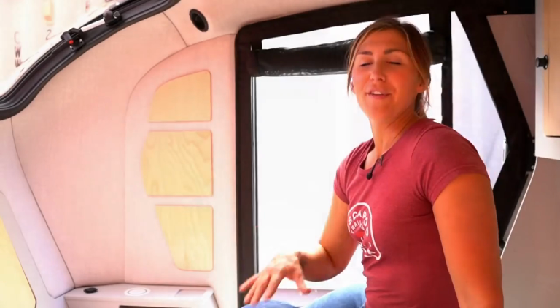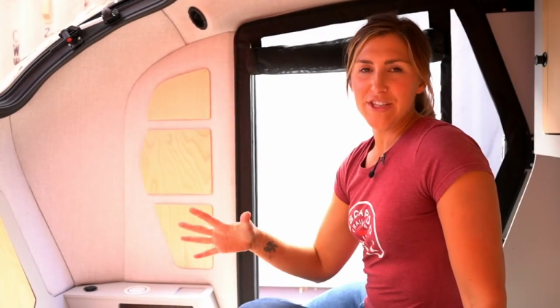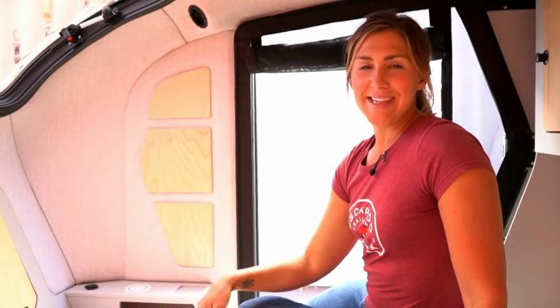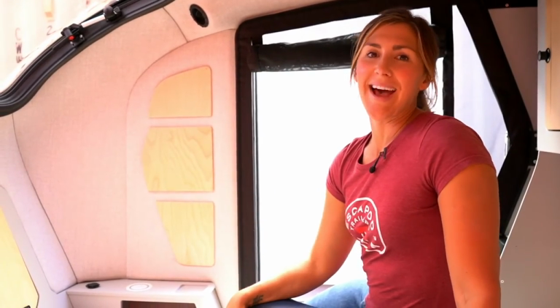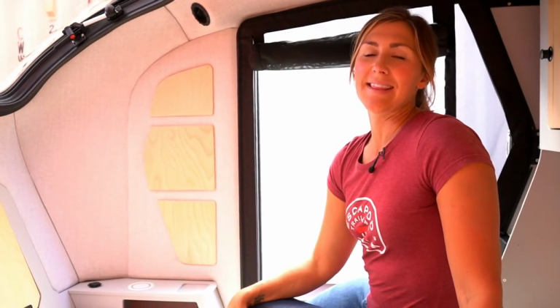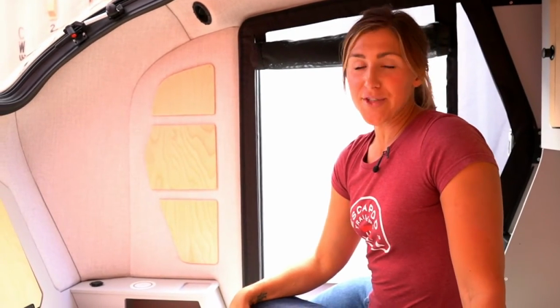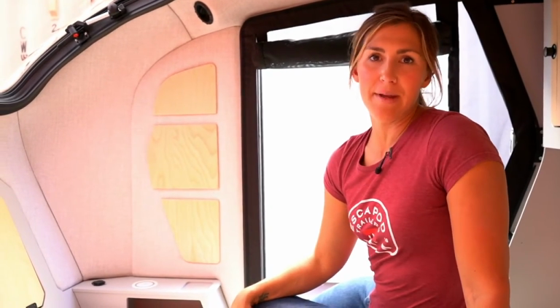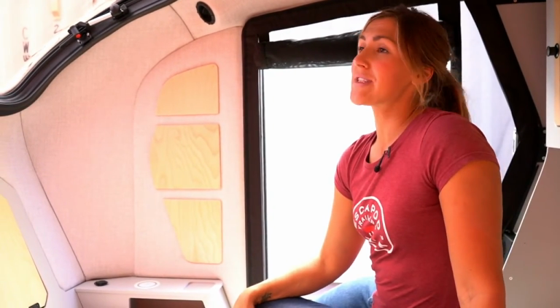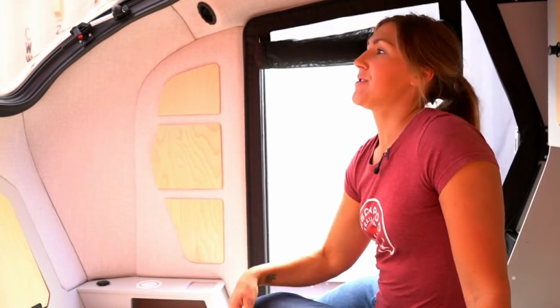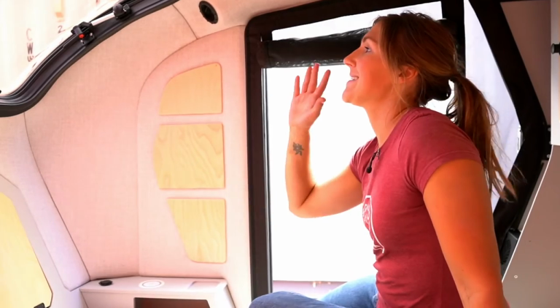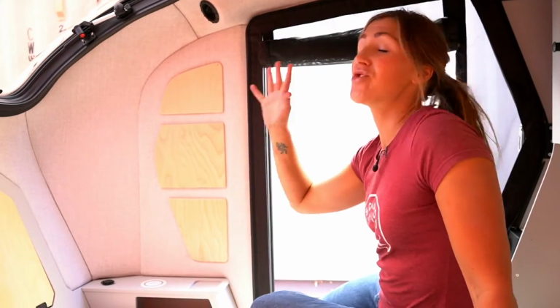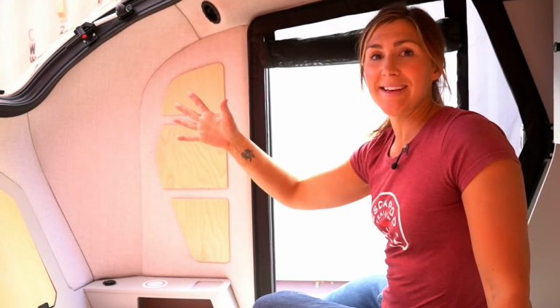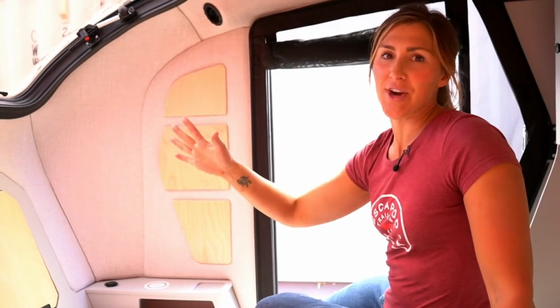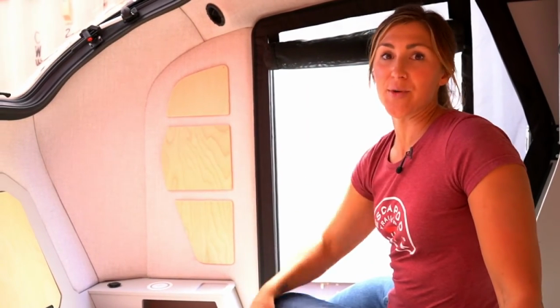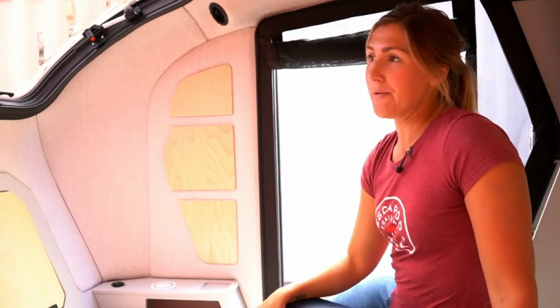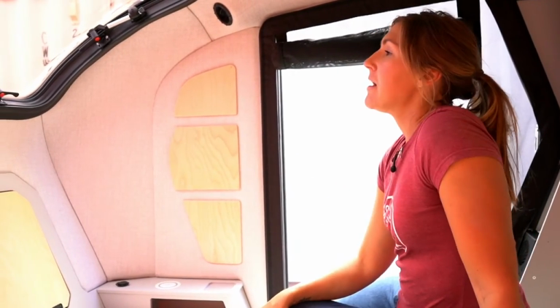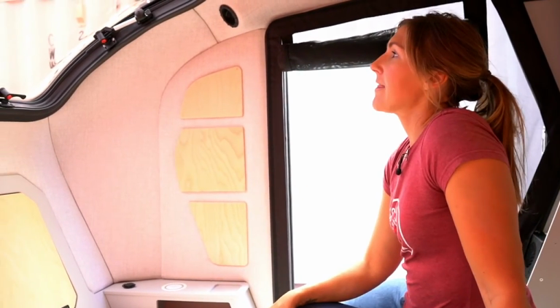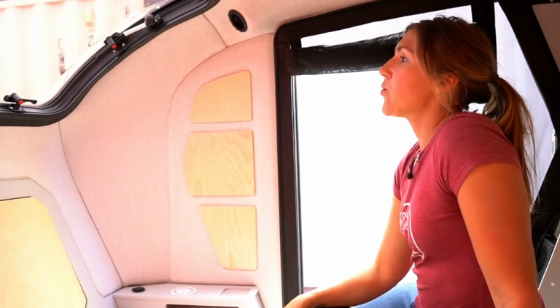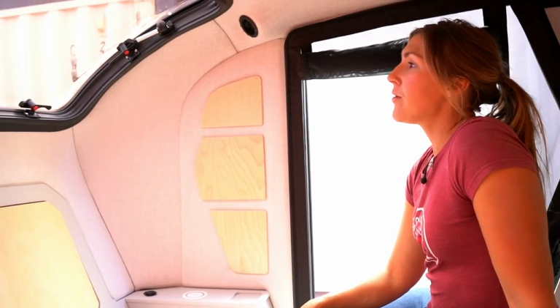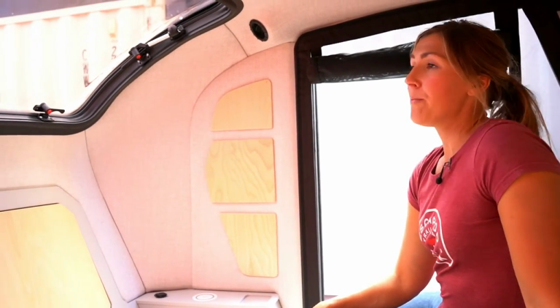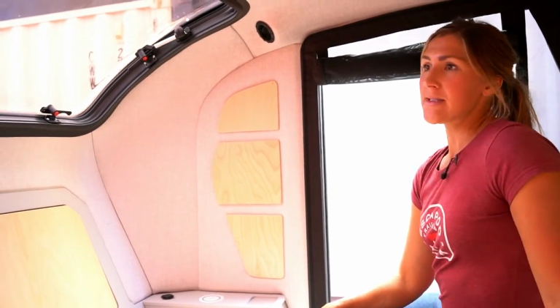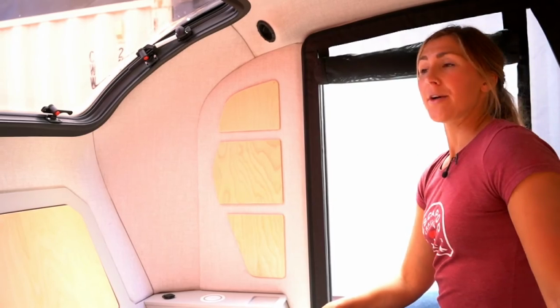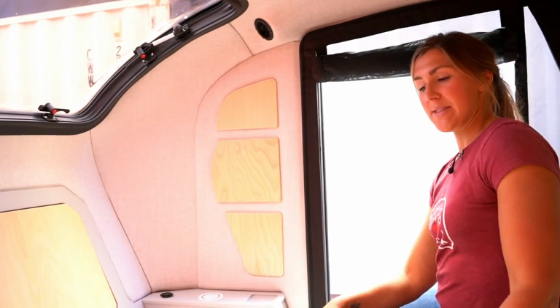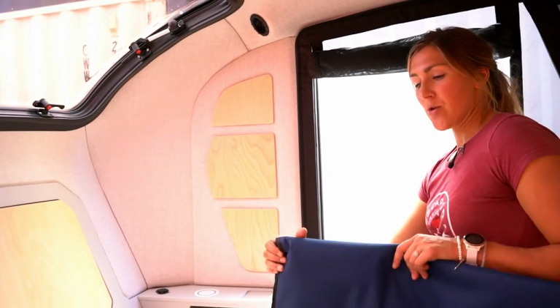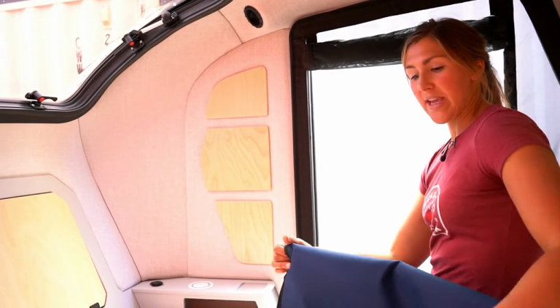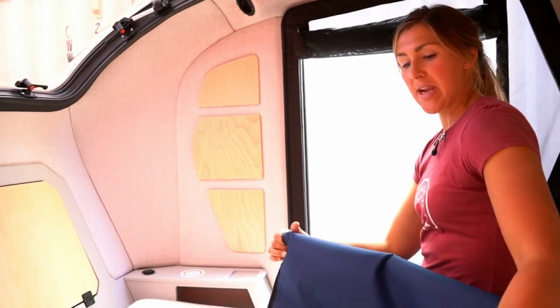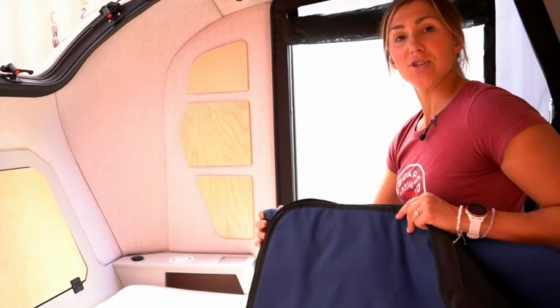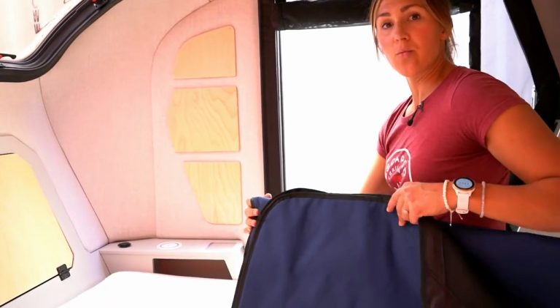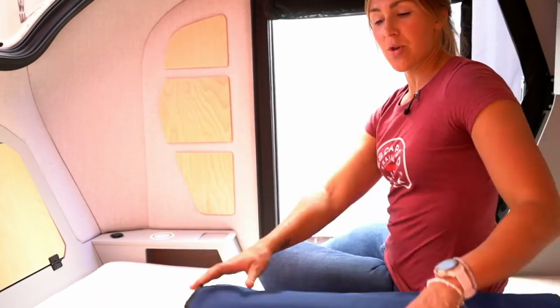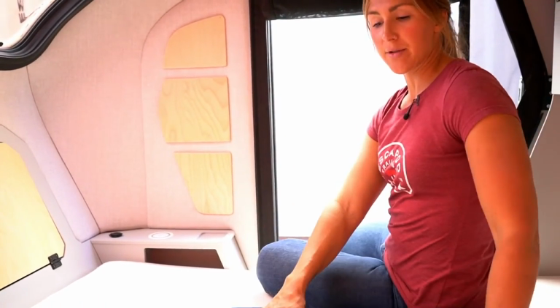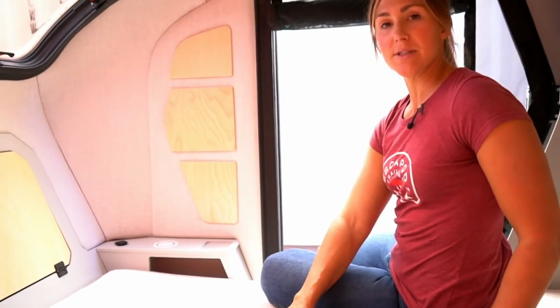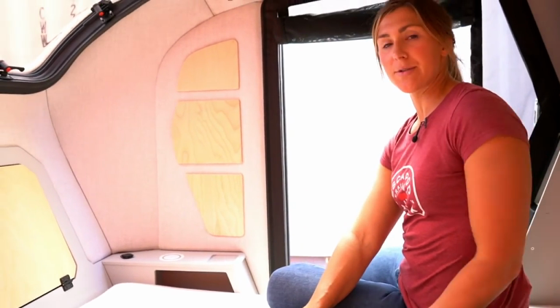One of our favorite features inside the spacious cabin of the Topo 2 is the giant stargazer window. This window opens and also comes standard with a shade and a screen — we'll show you how to install those.